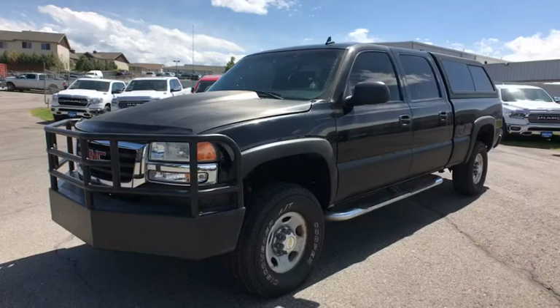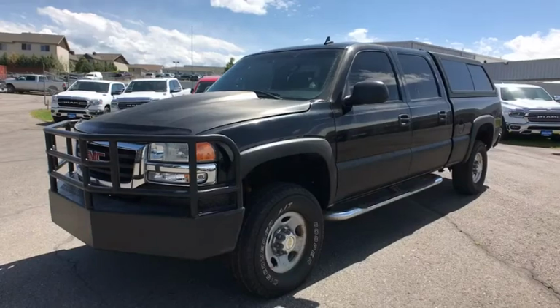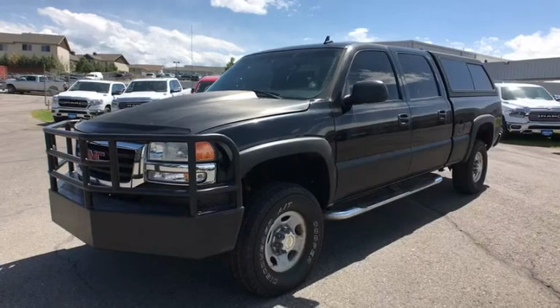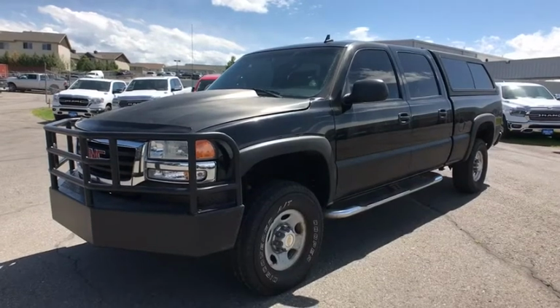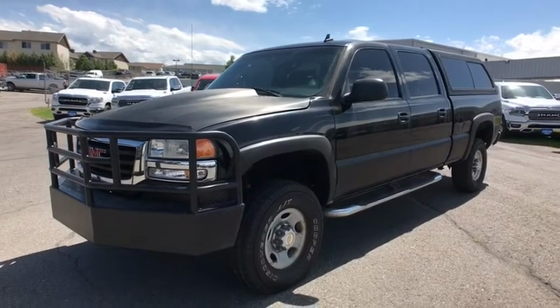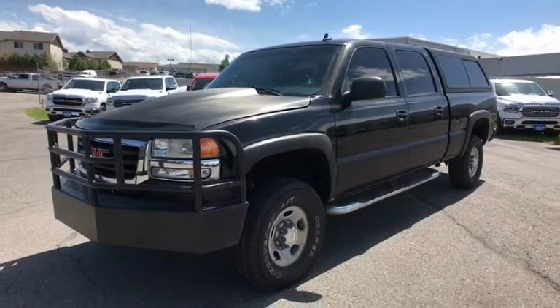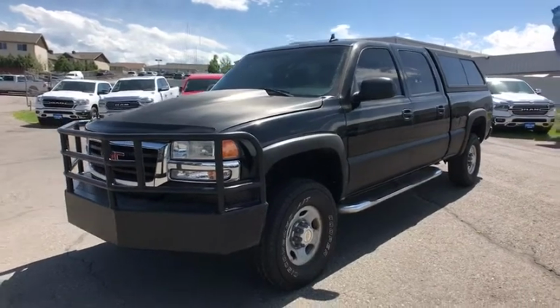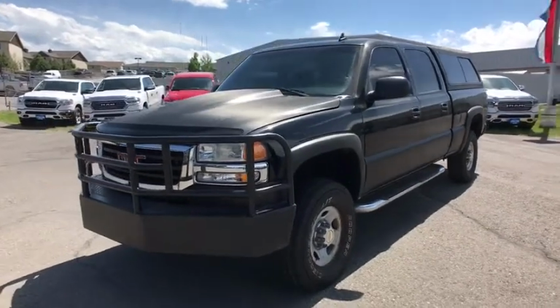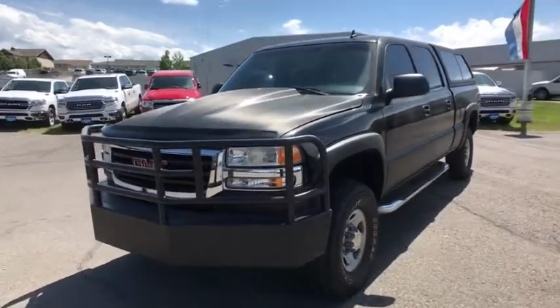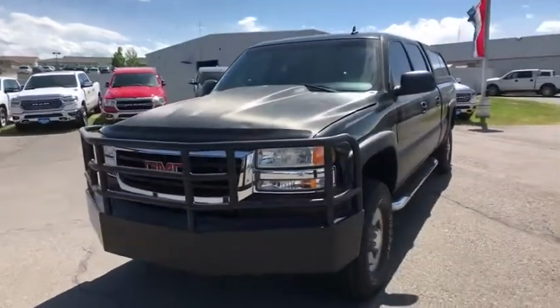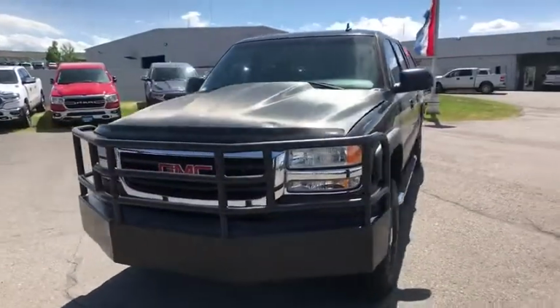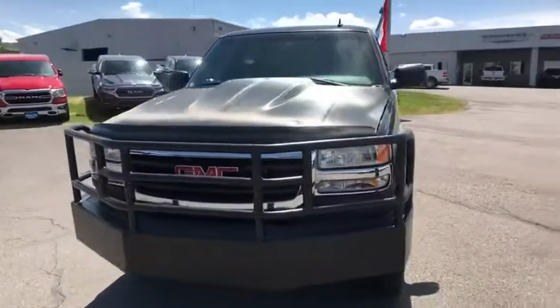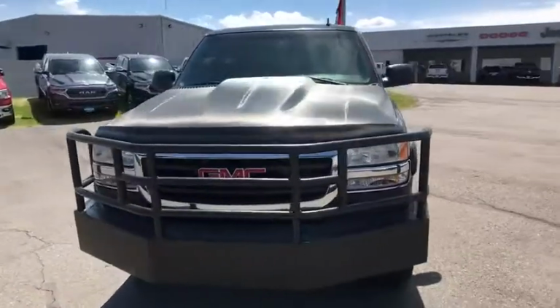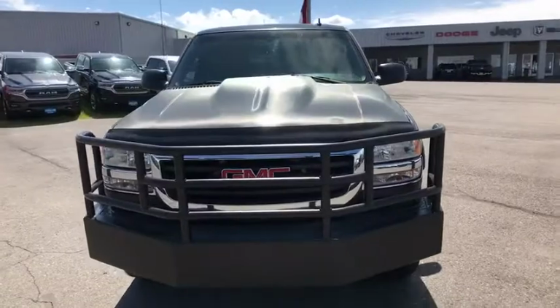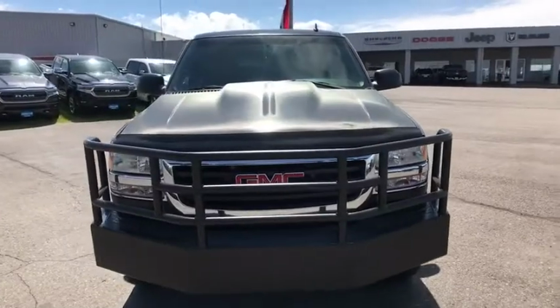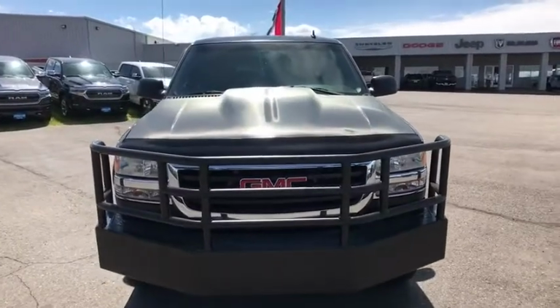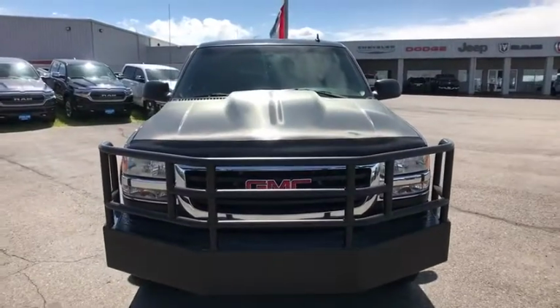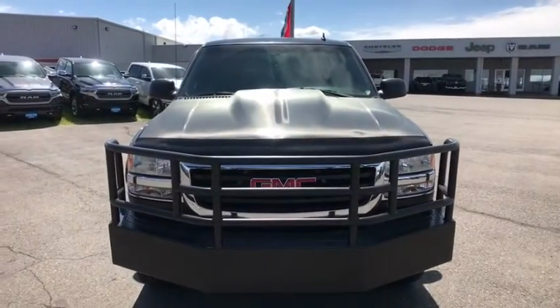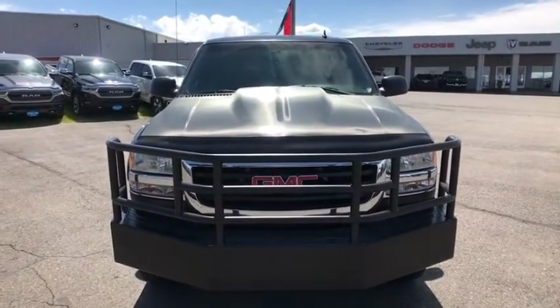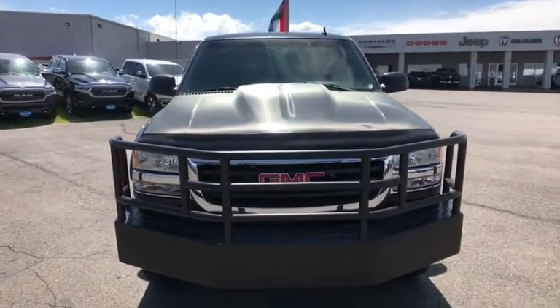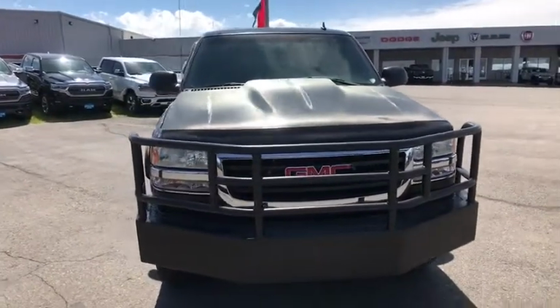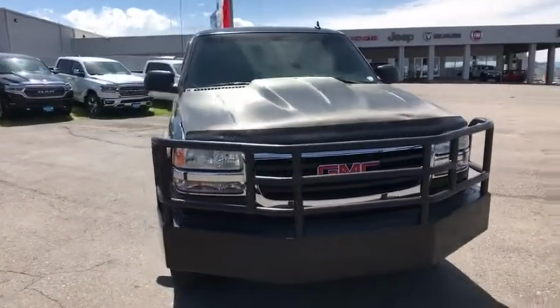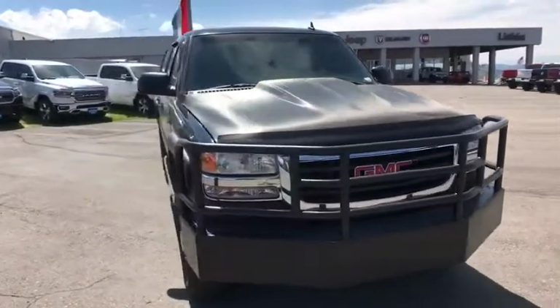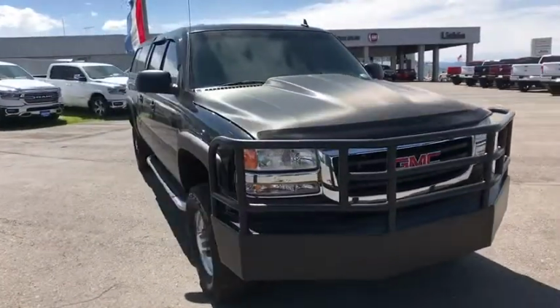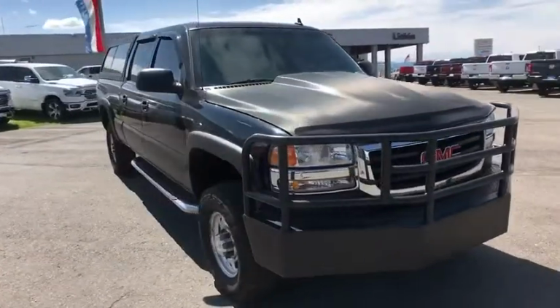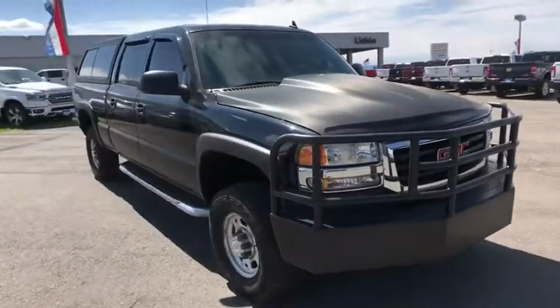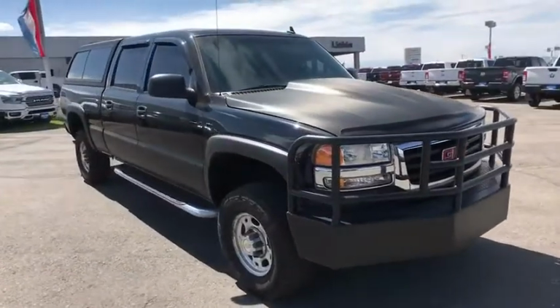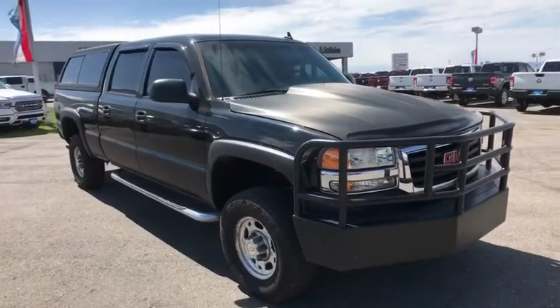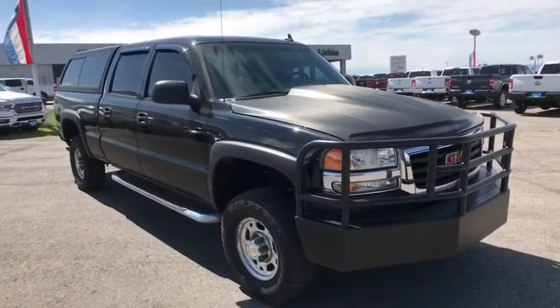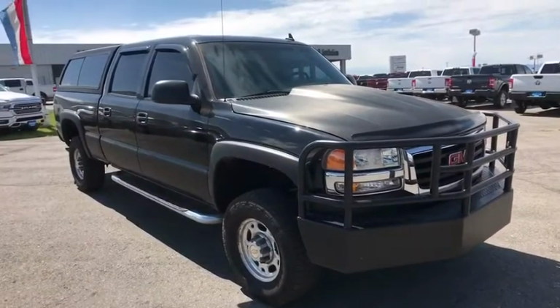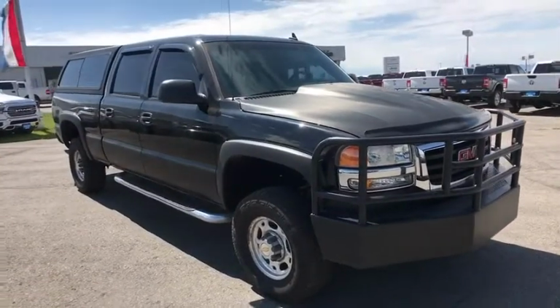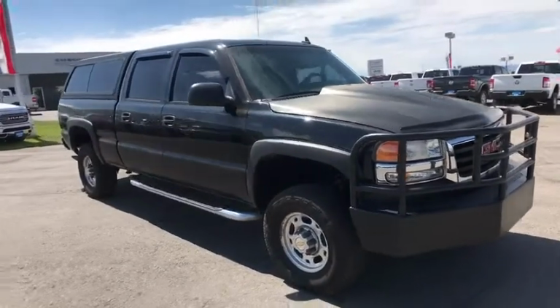We are pleased to show you the 2006 GMC Sierra 2500 HD. The GMC Sierra 2500 HD has all your workhorse basics covered. No worries here.